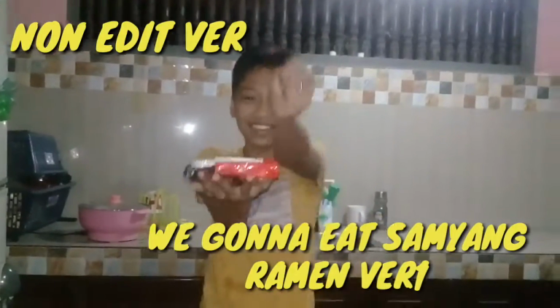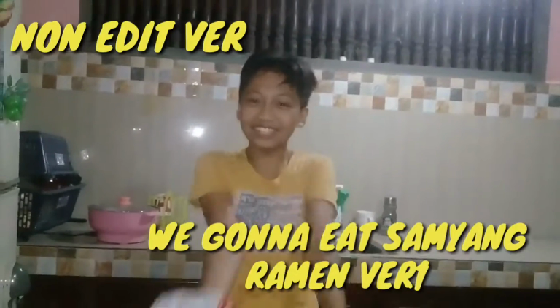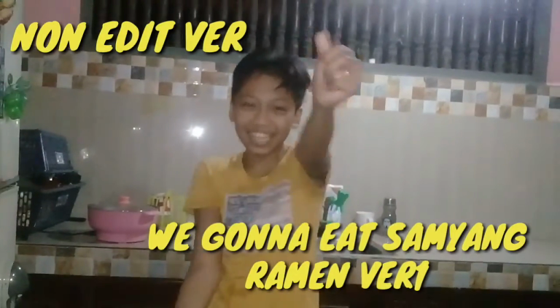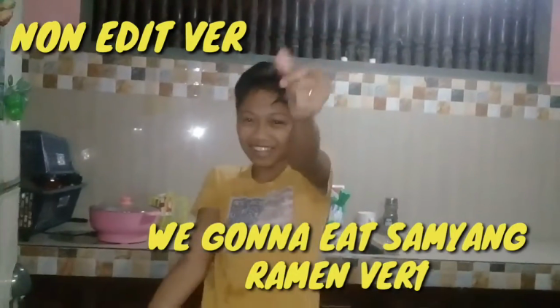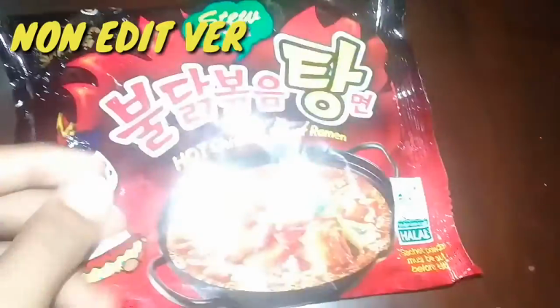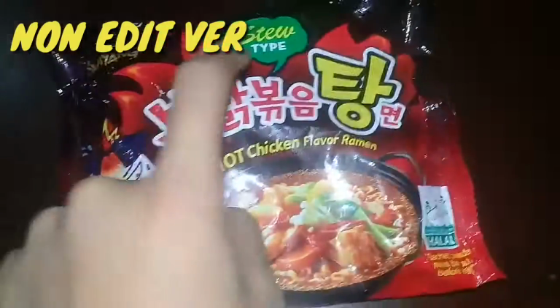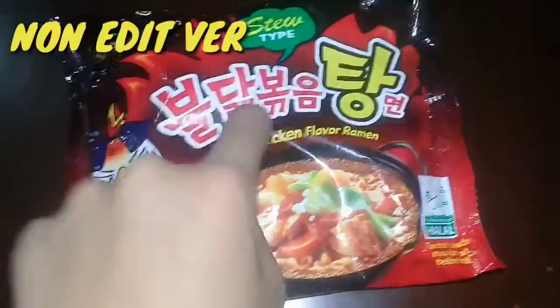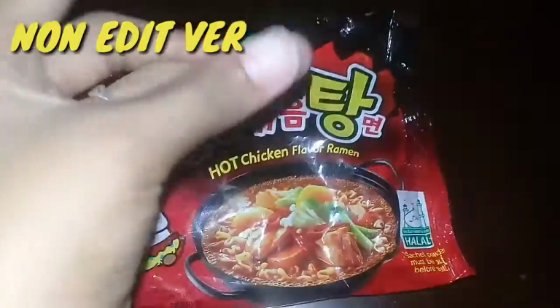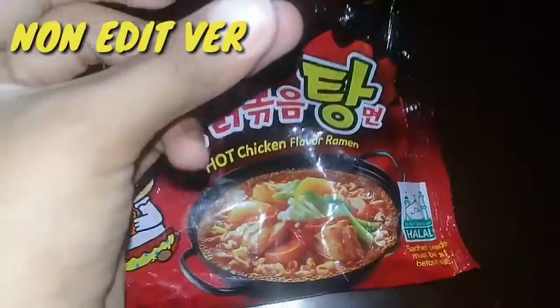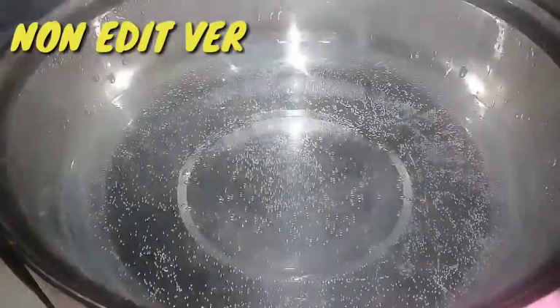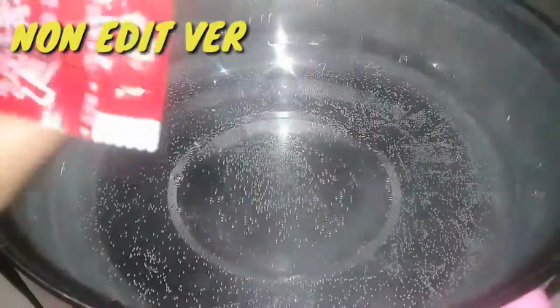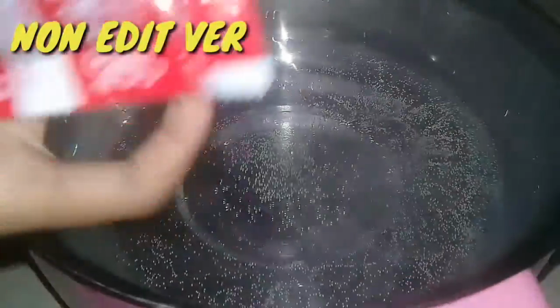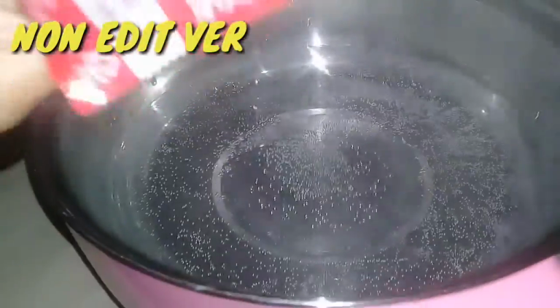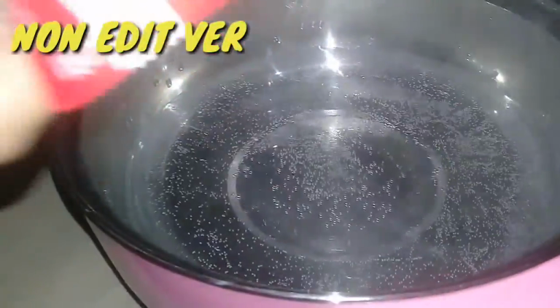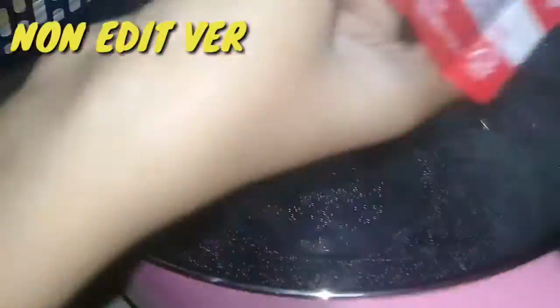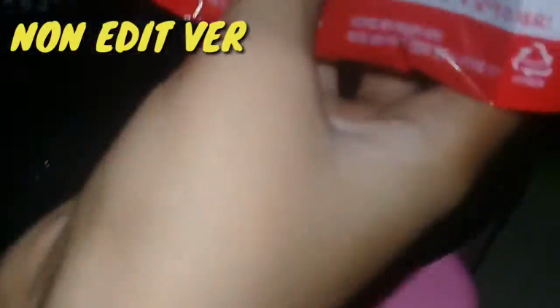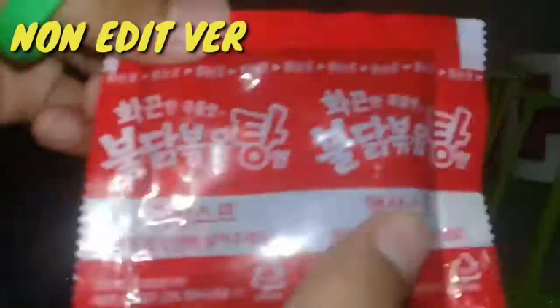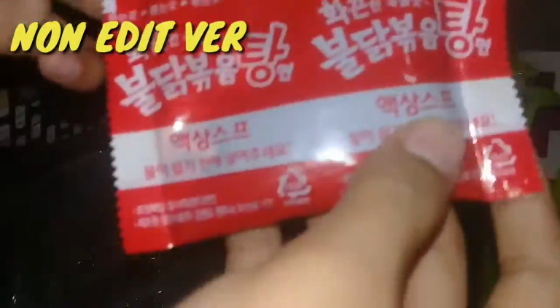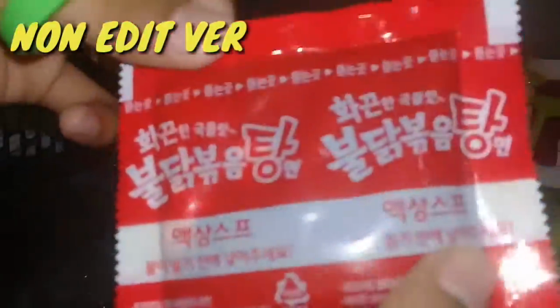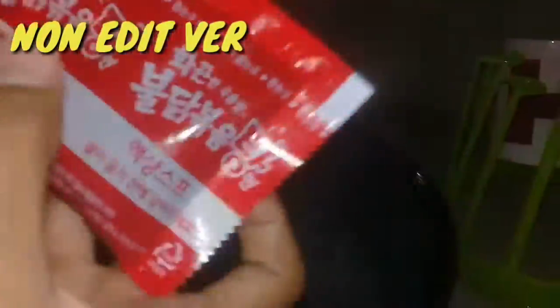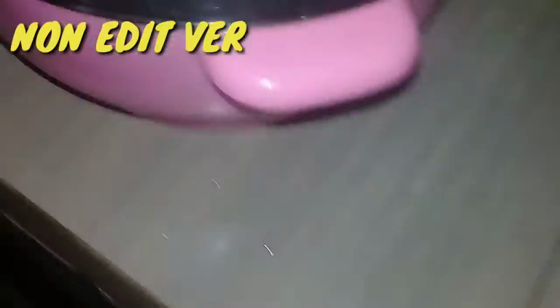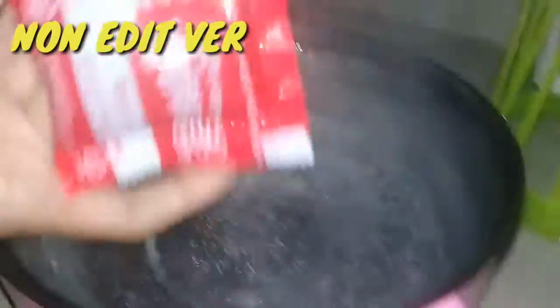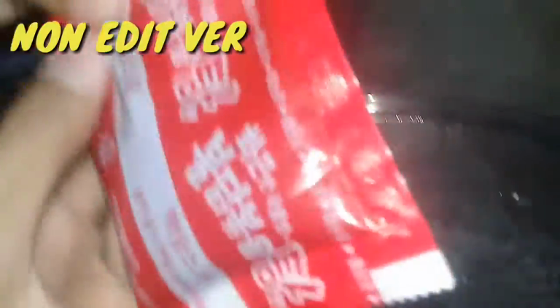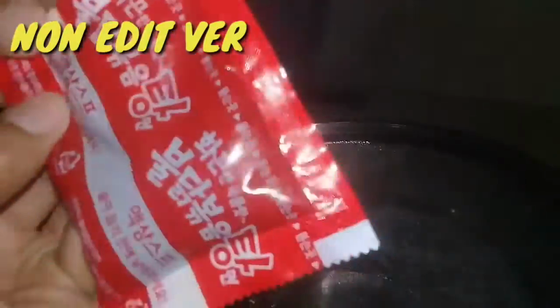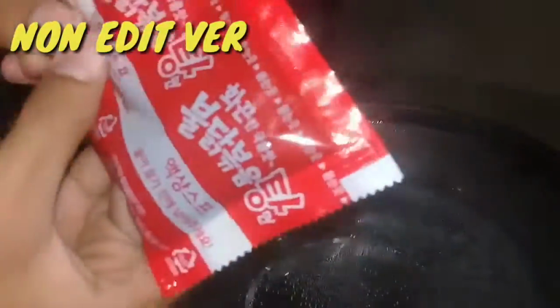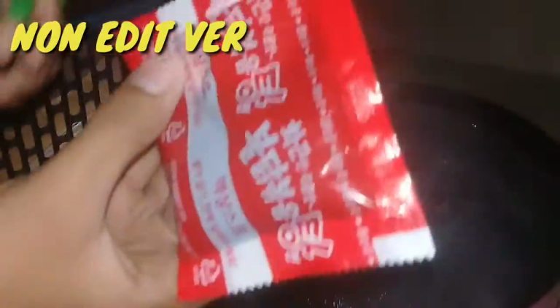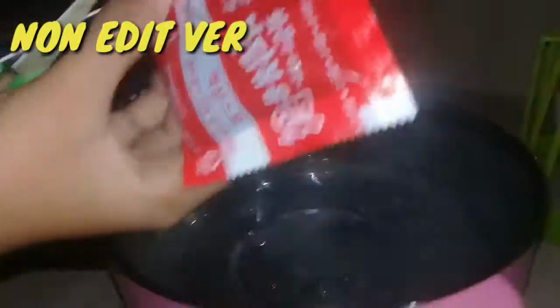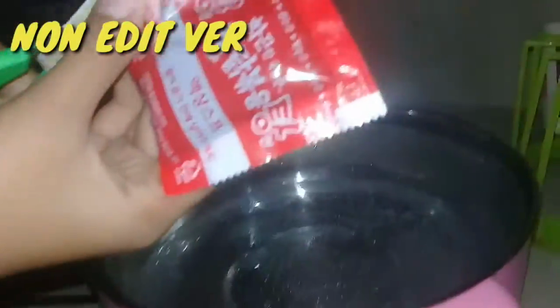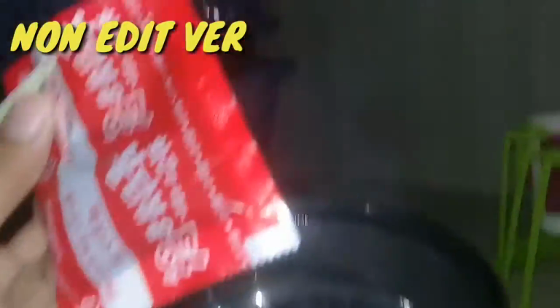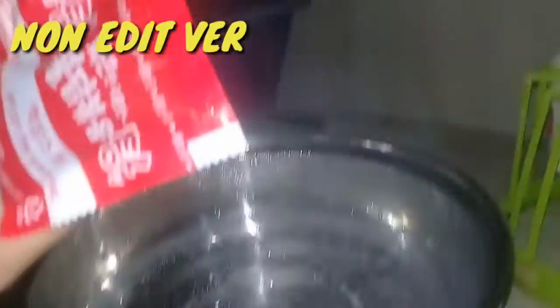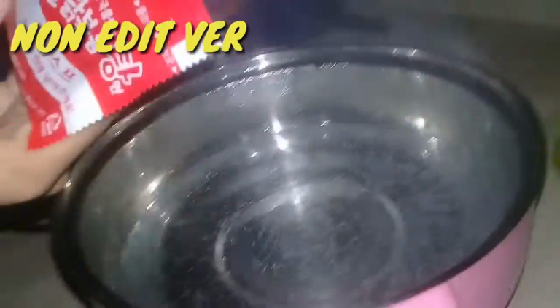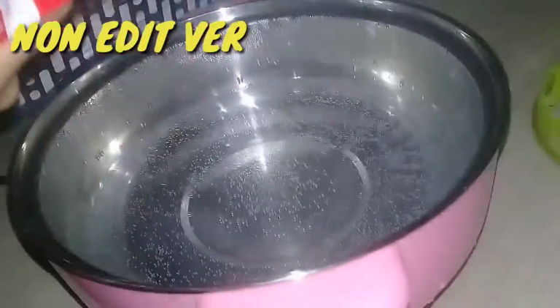So guys, we're gonna pour this red packet into the boiling water.